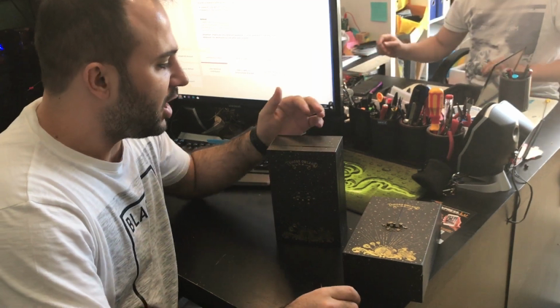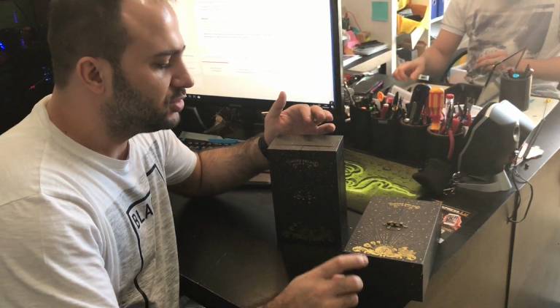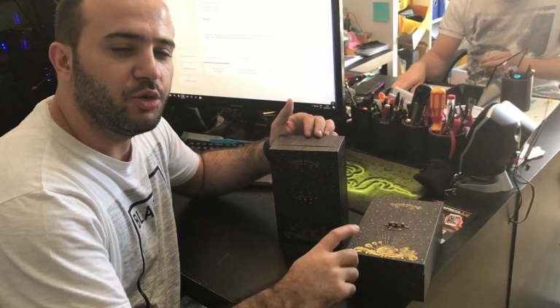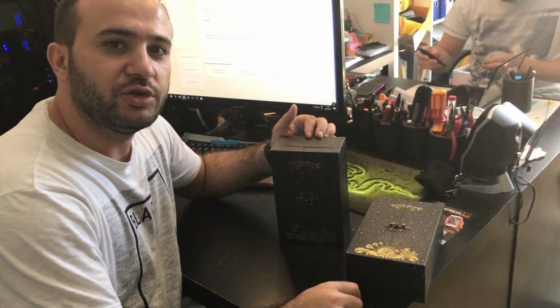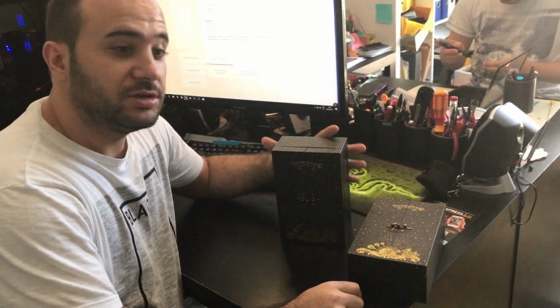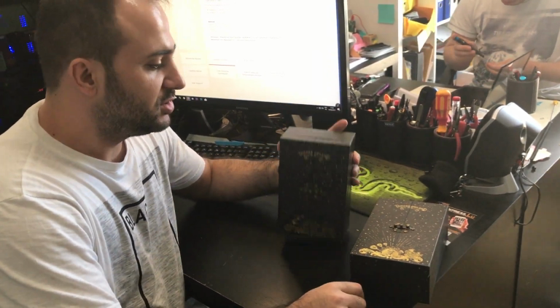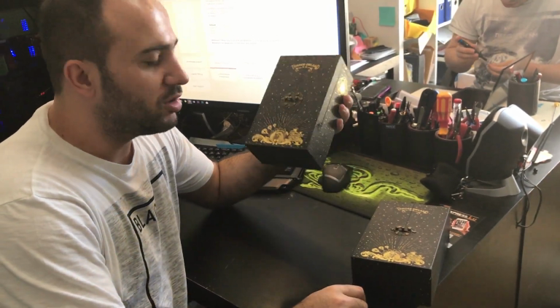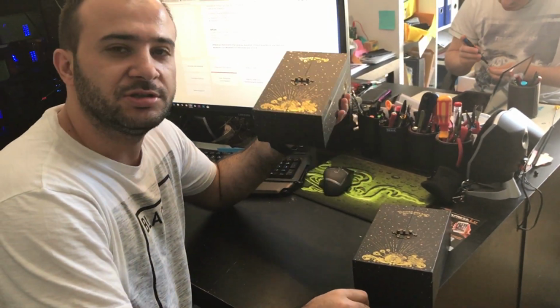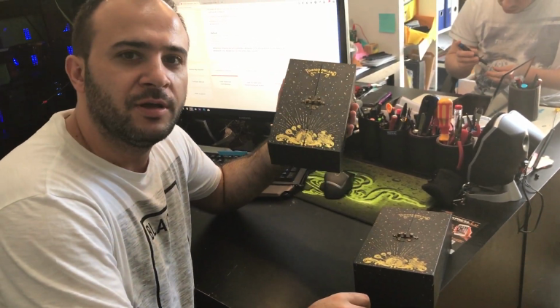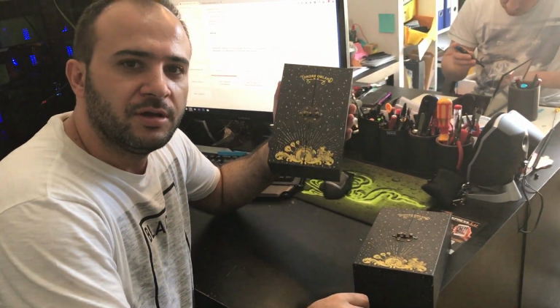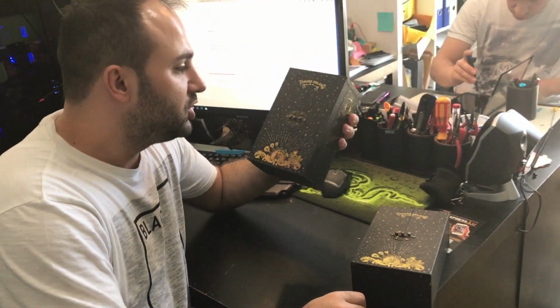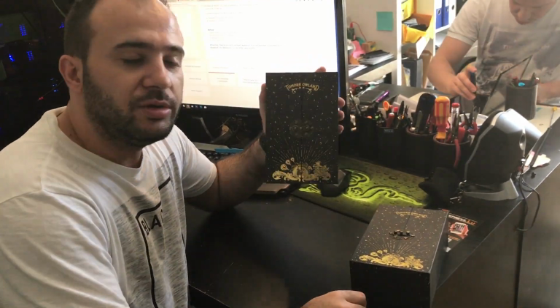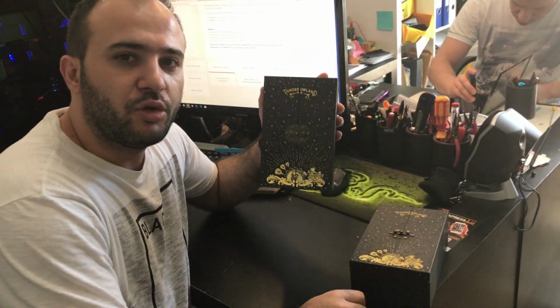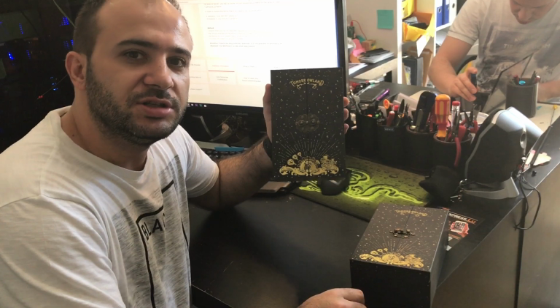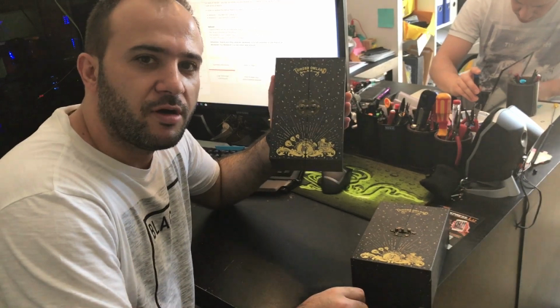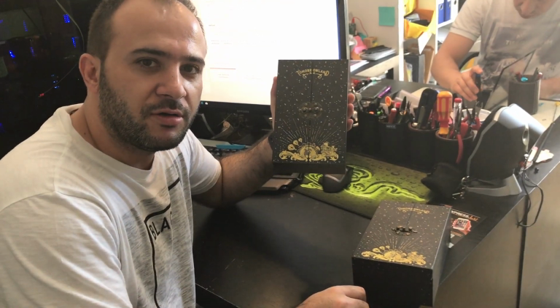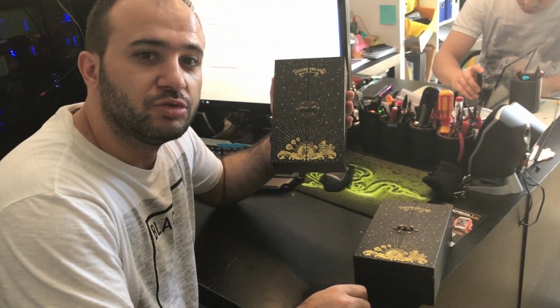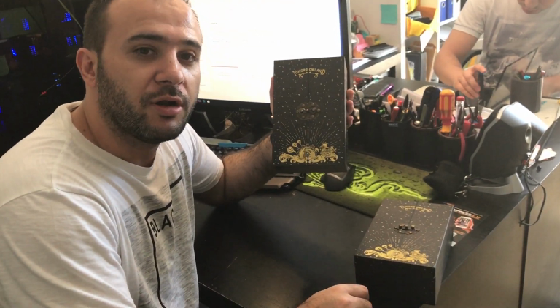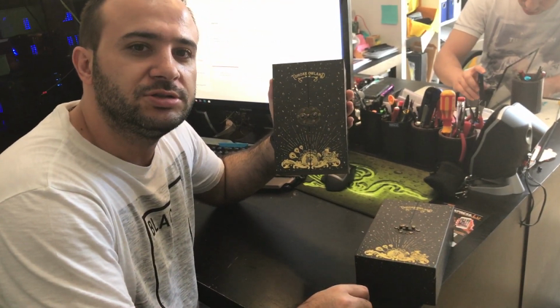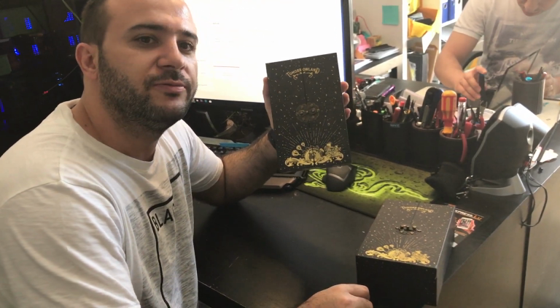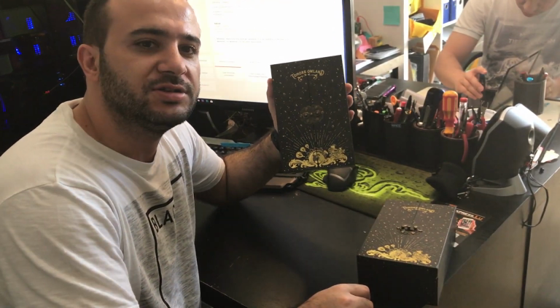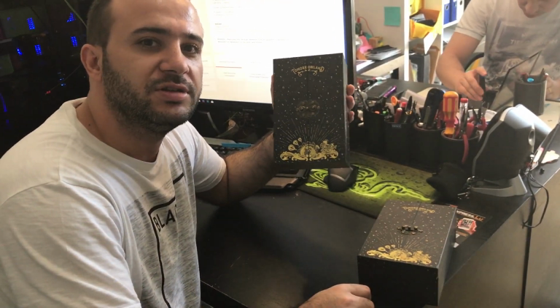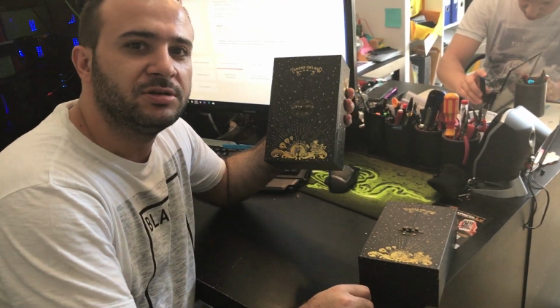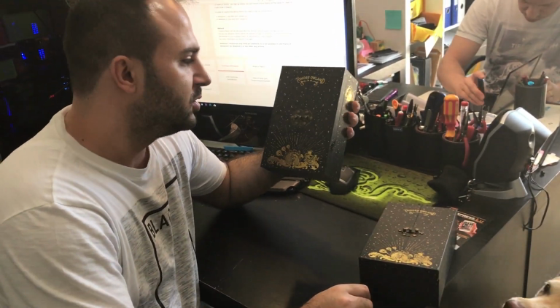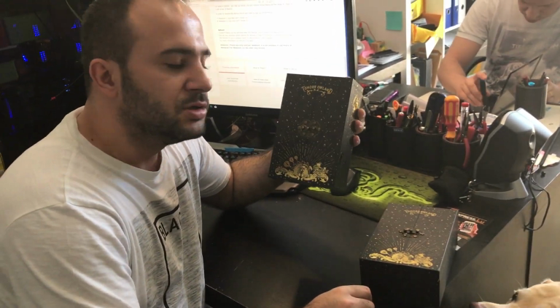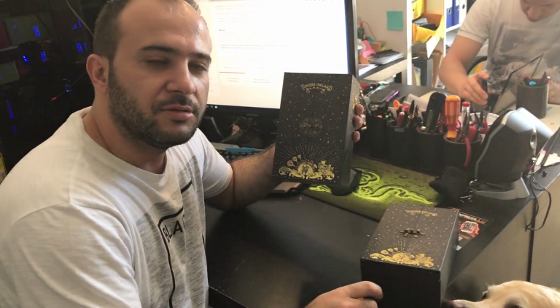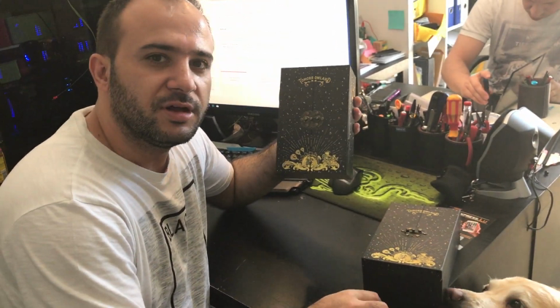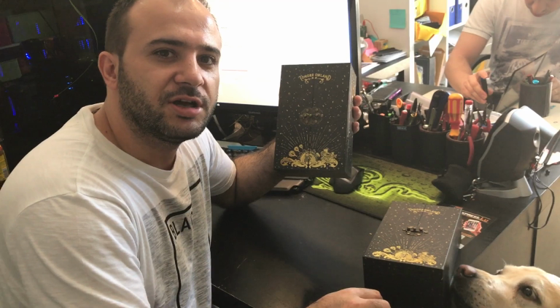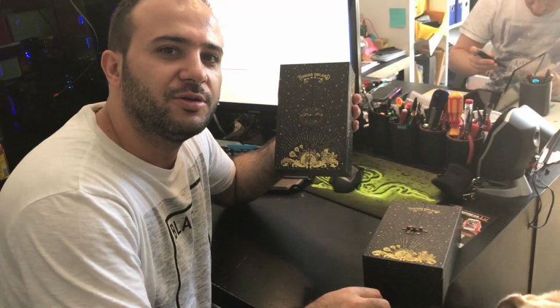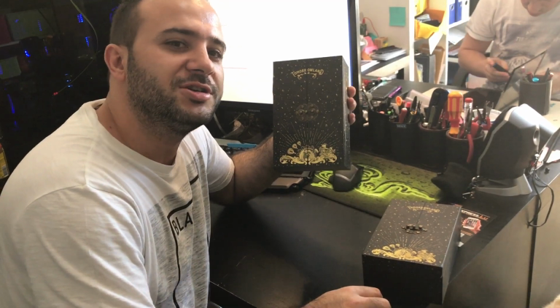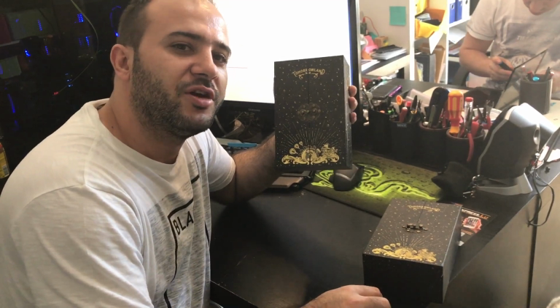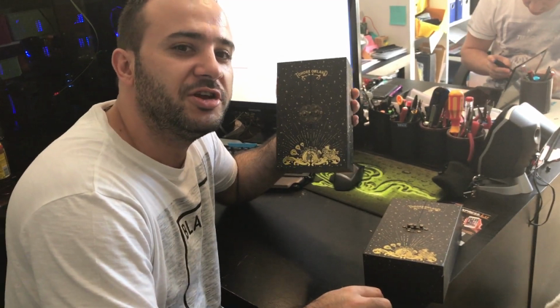Hi! Today we have received these two boxes. It should be the bracelets for Tomorrowland 2017. So let's take a look at the bracelets for this year.